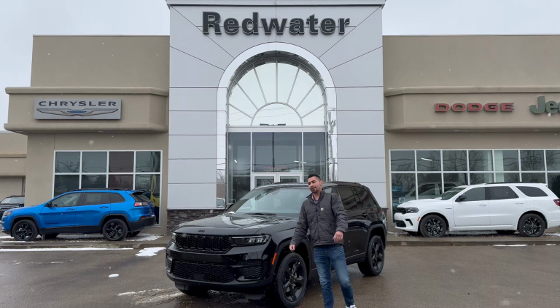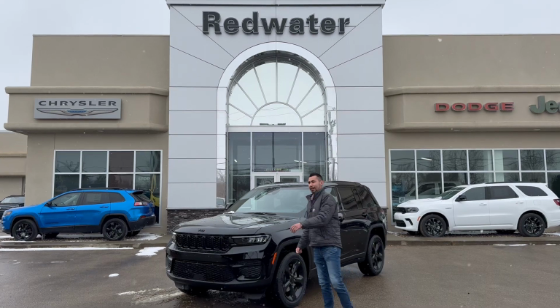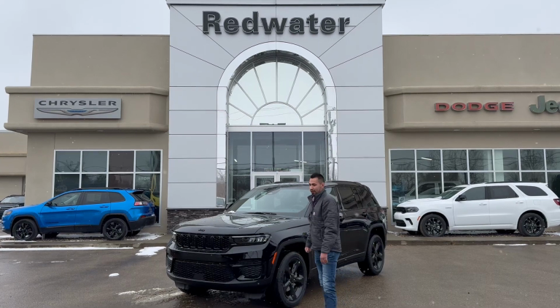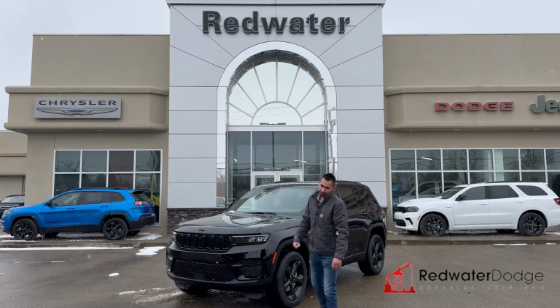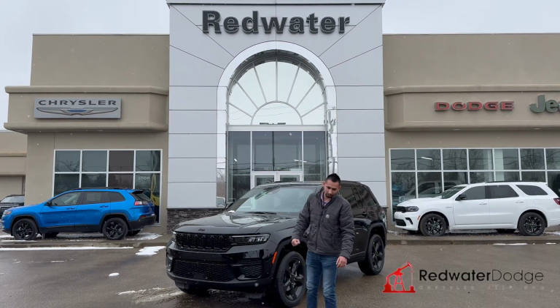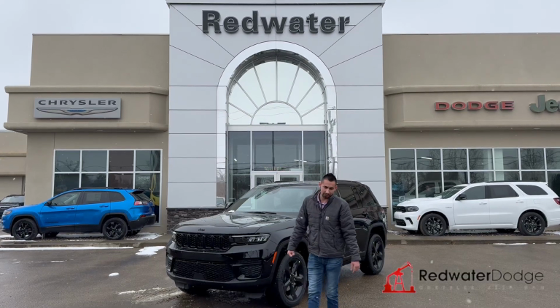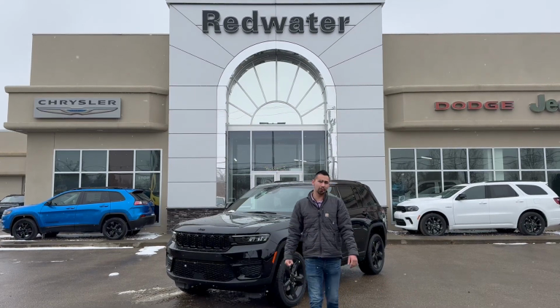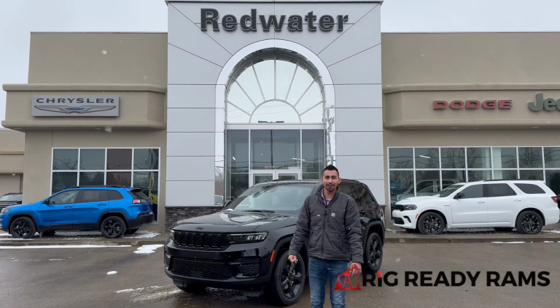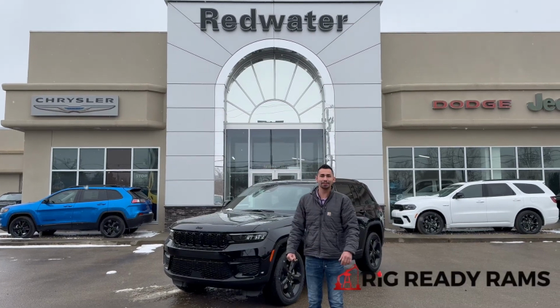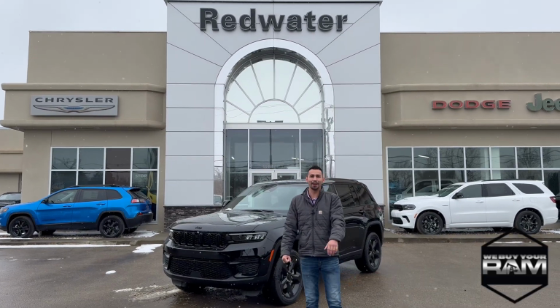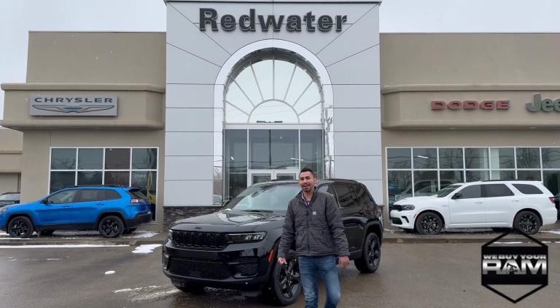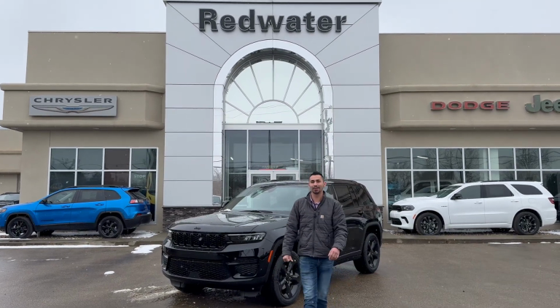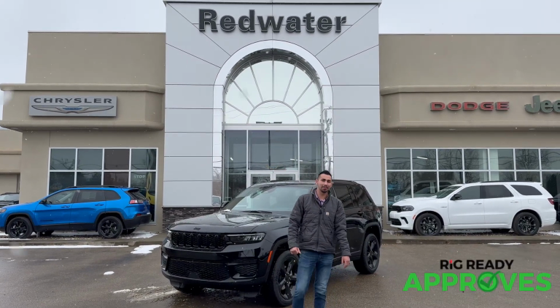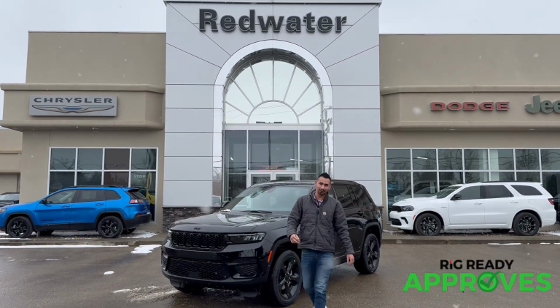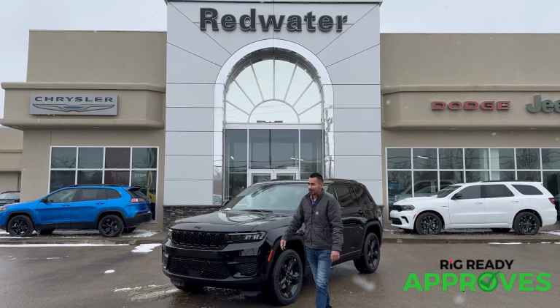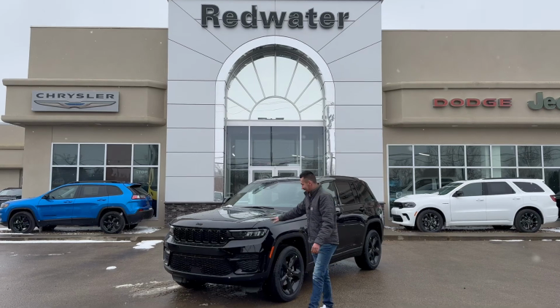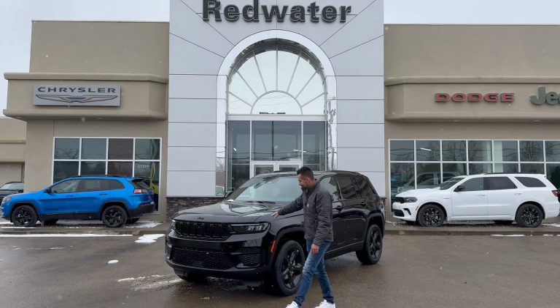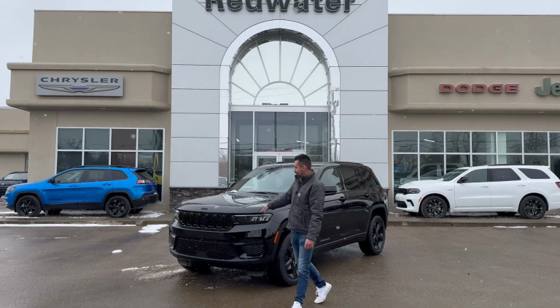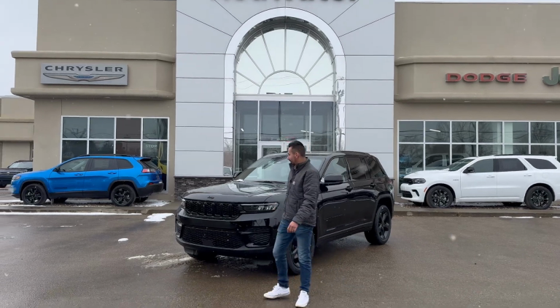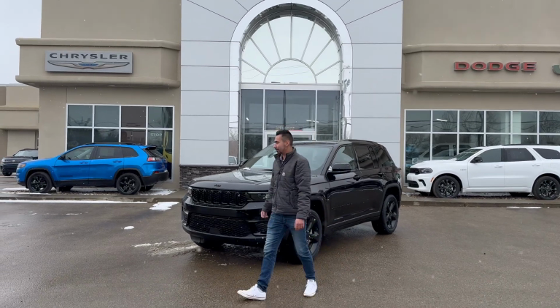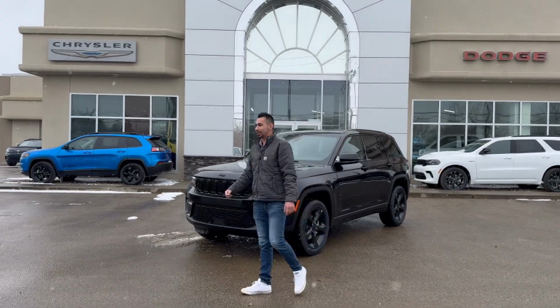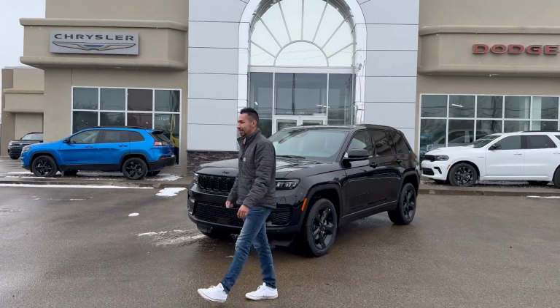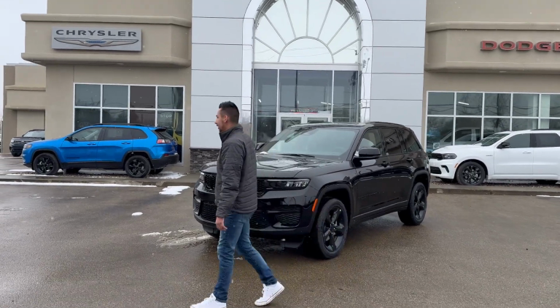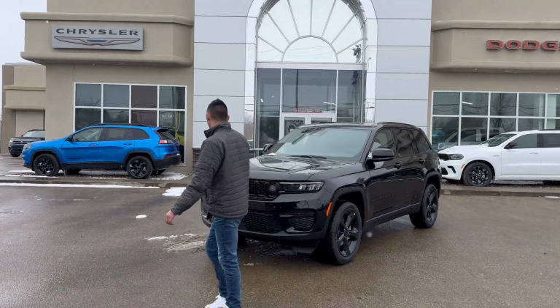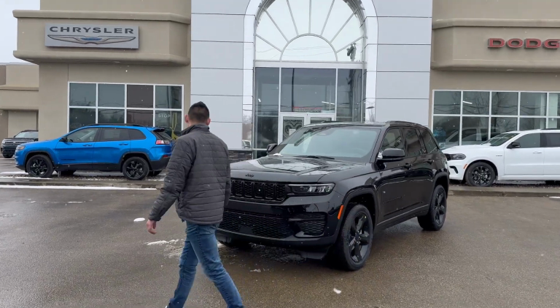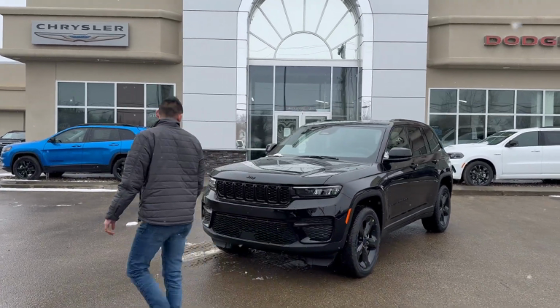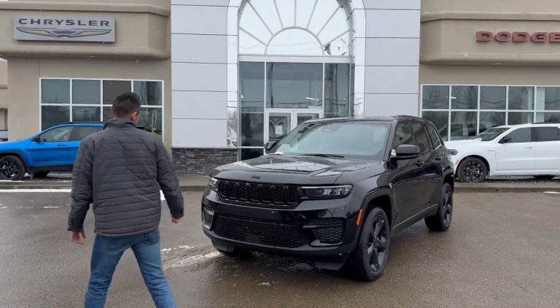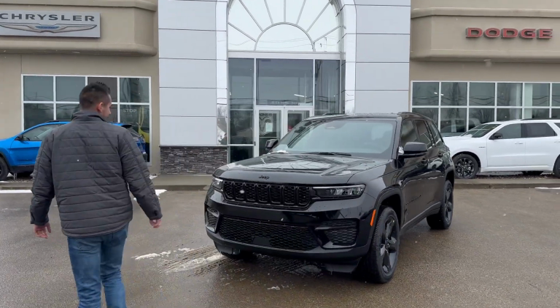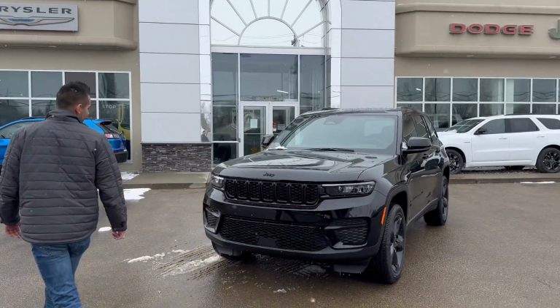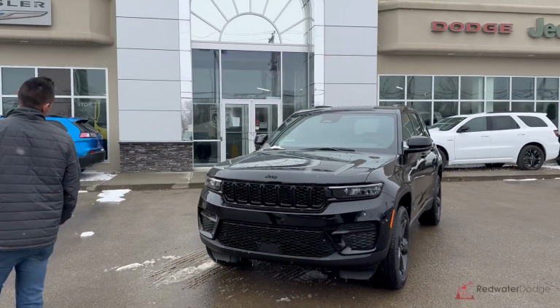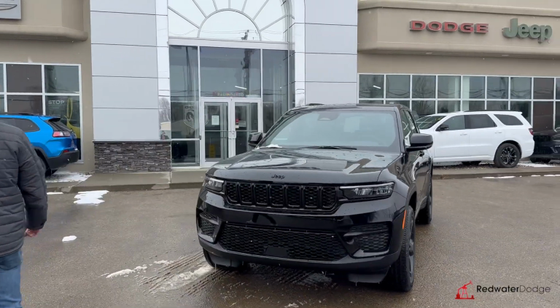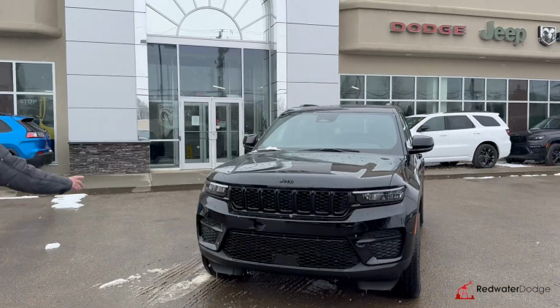Hey everyone, Adrian here with Redwater Dodge, the home of rig-ready ramps. We buy your vehicle and we regularly get approvals. Here's a 2024 Jeep Grand Cherokee Altitude — this thing is super sweet. She's got the seven-slot grill blacked right out from factory.